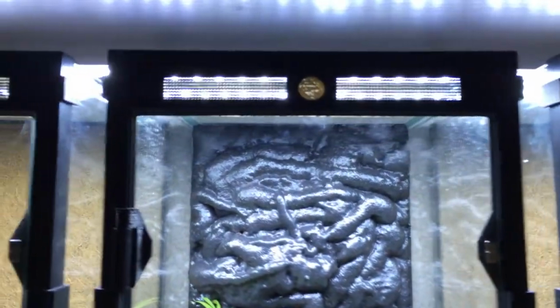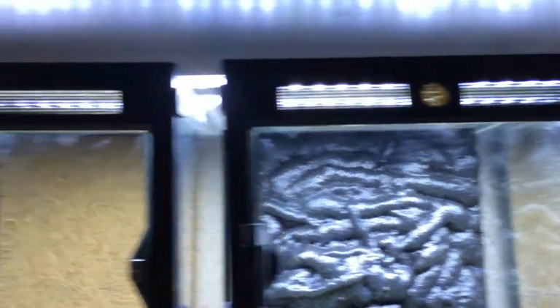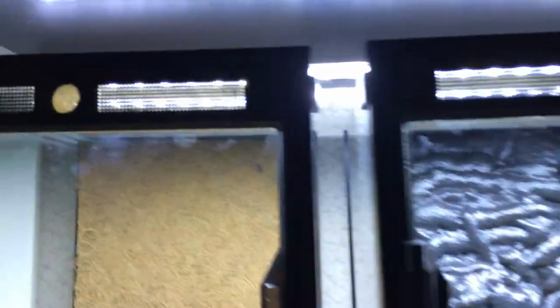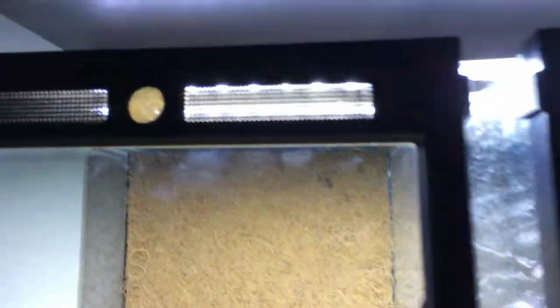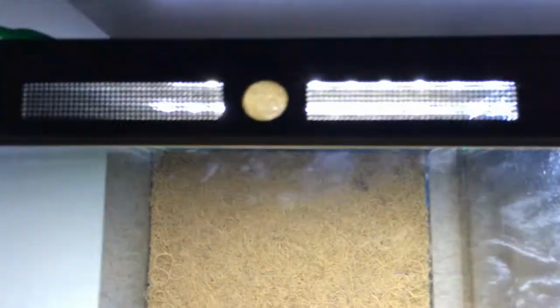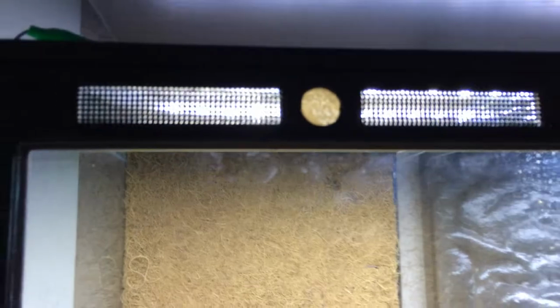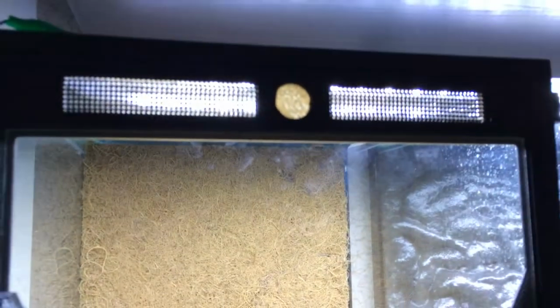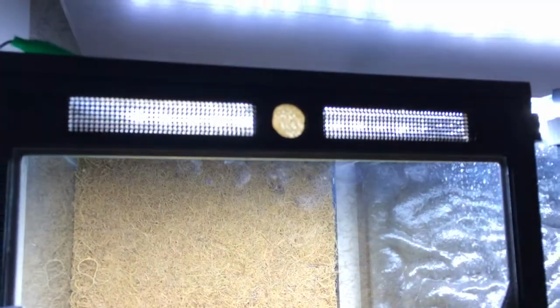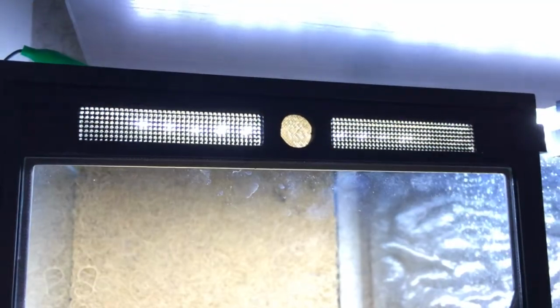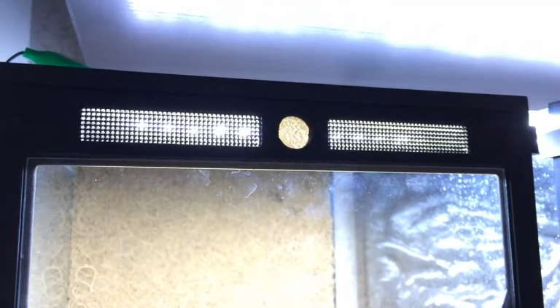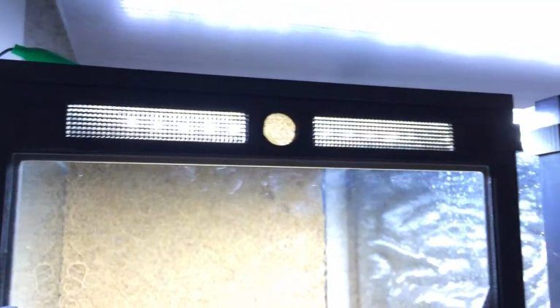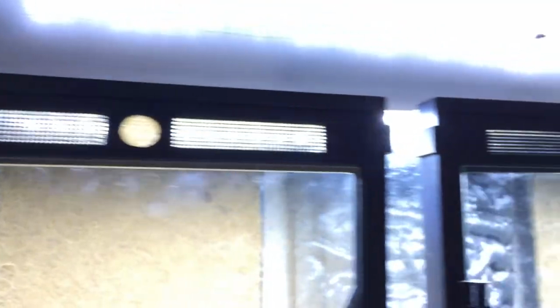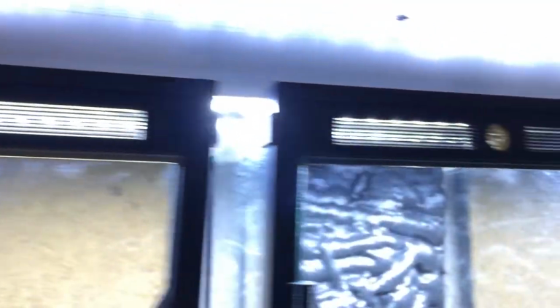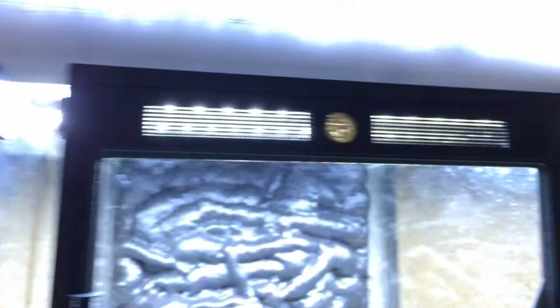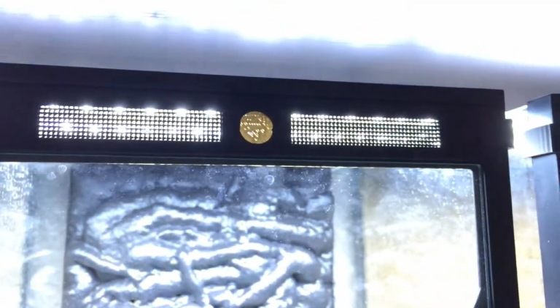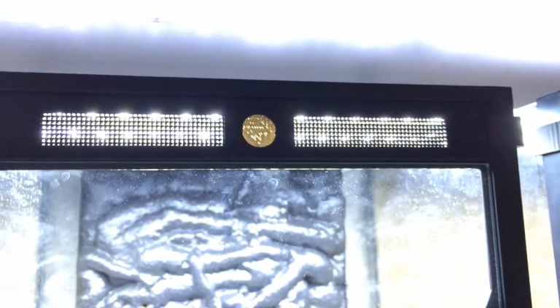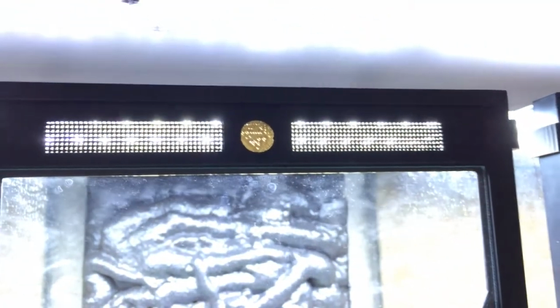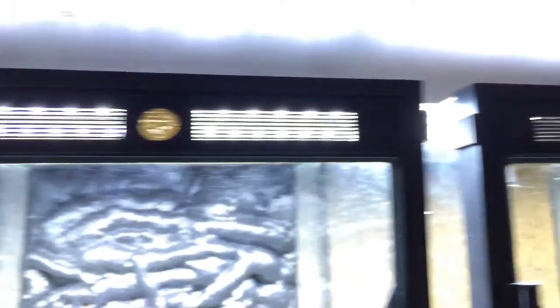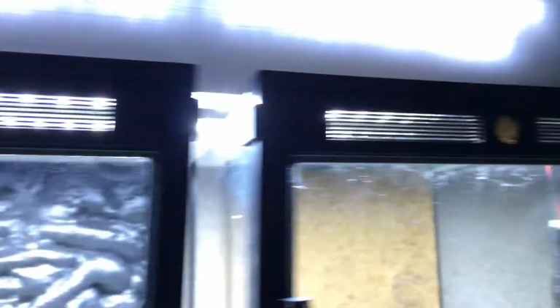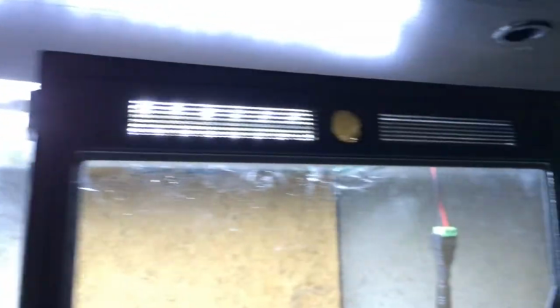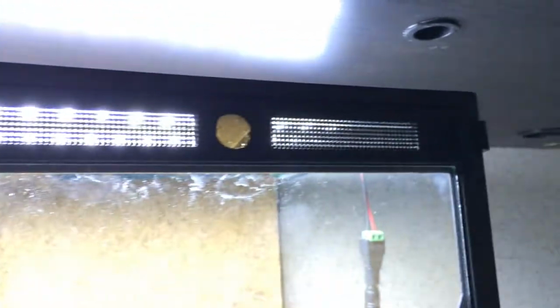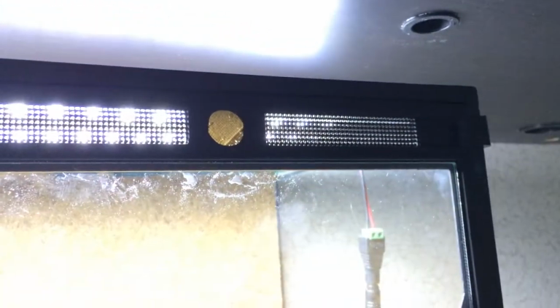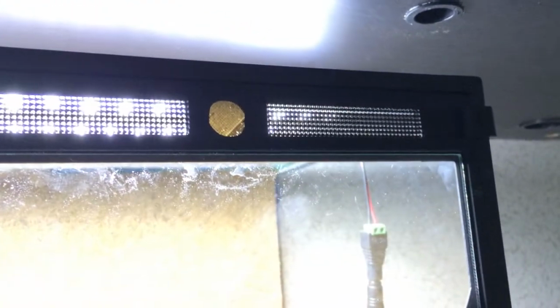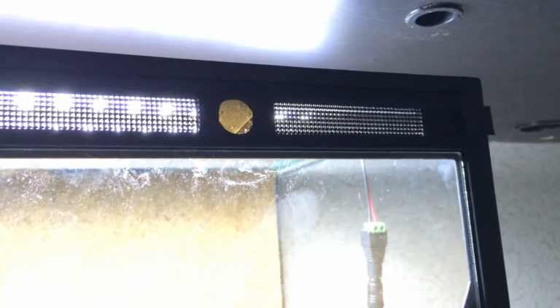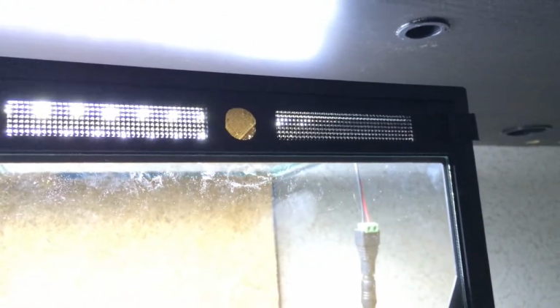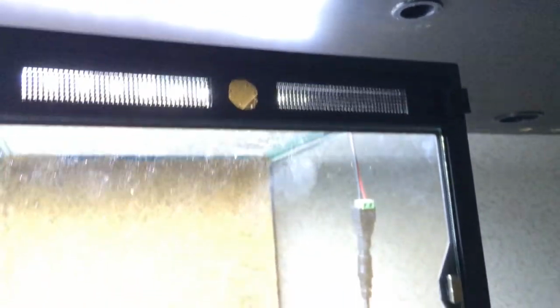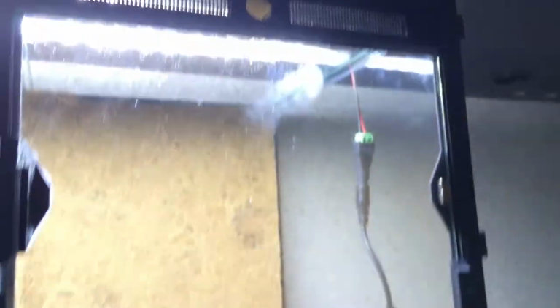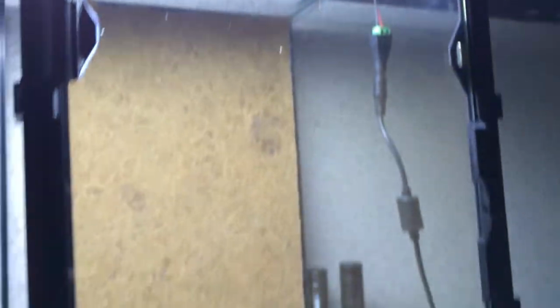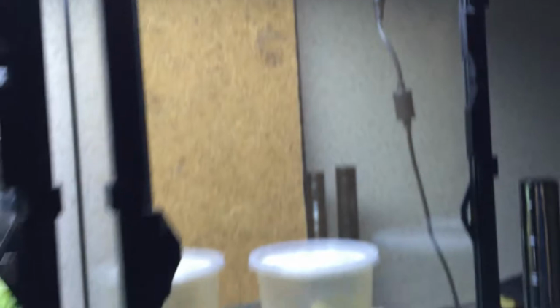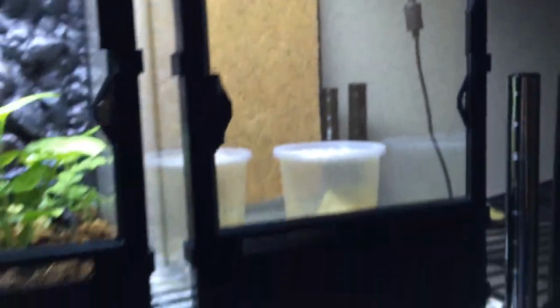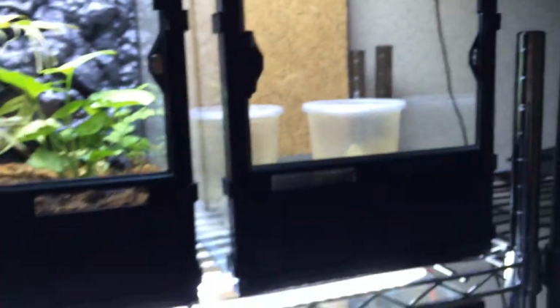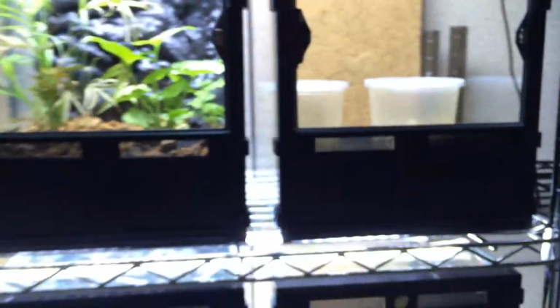Rather than leave the hole at the top for the misting system open, it is now covered by about 0.5mm of plastic so I can easily drill it out if need be.